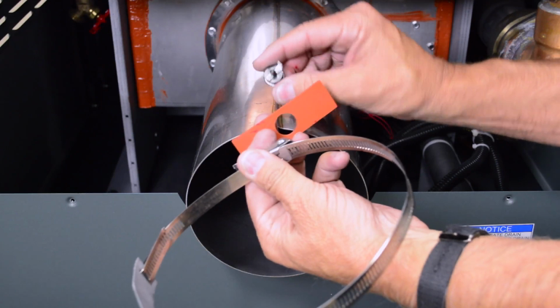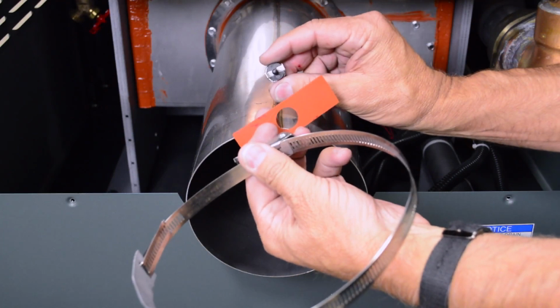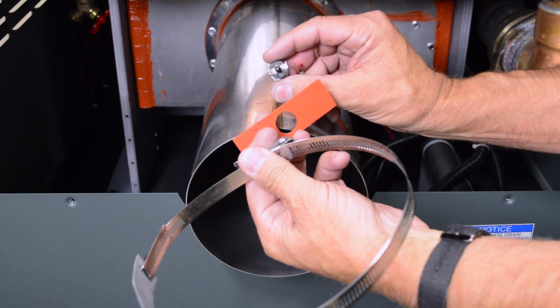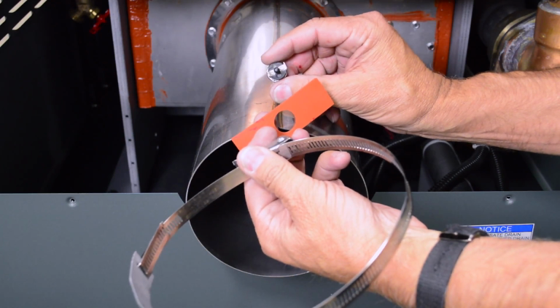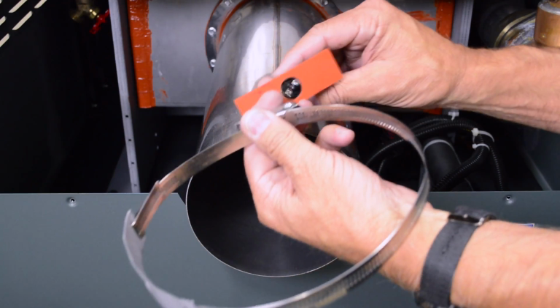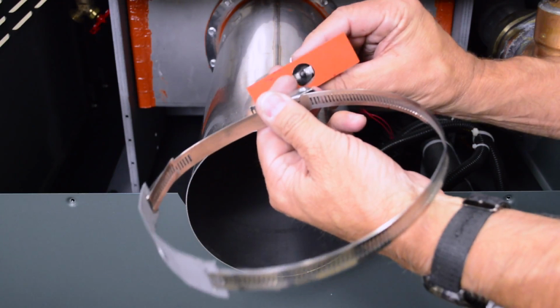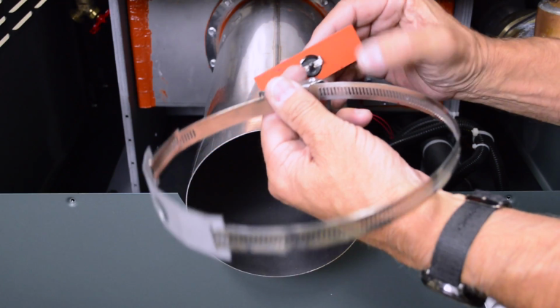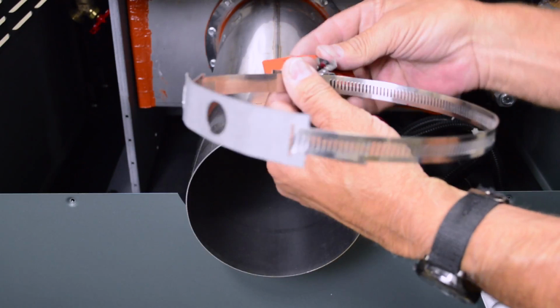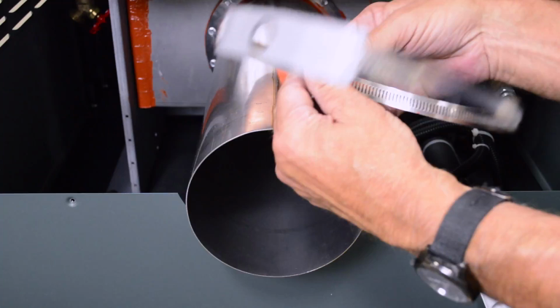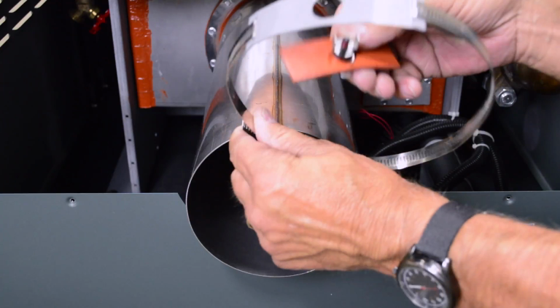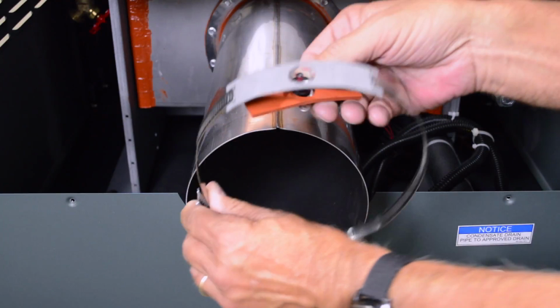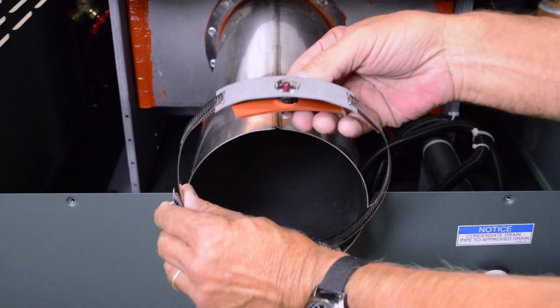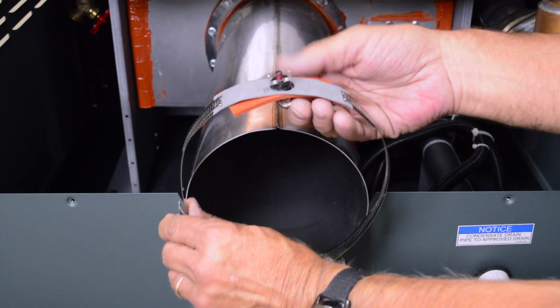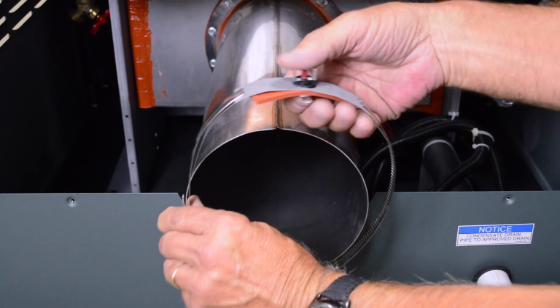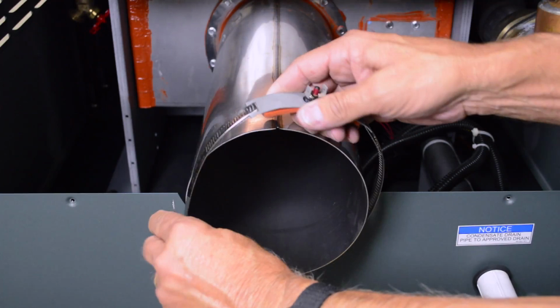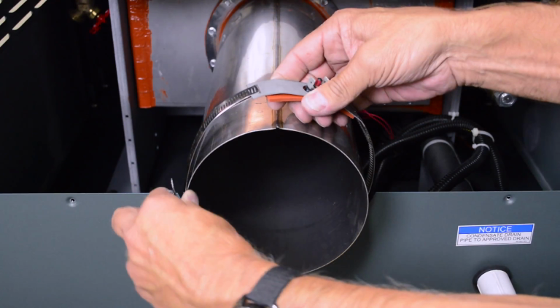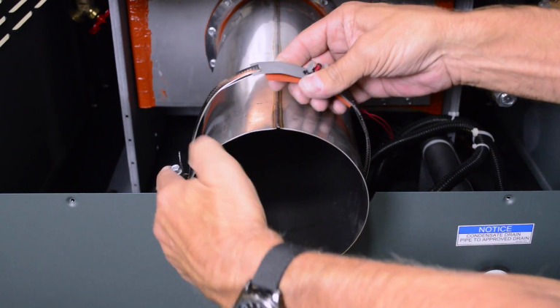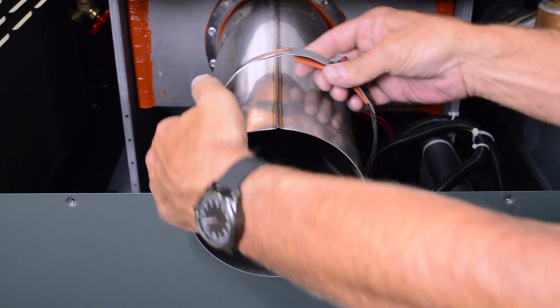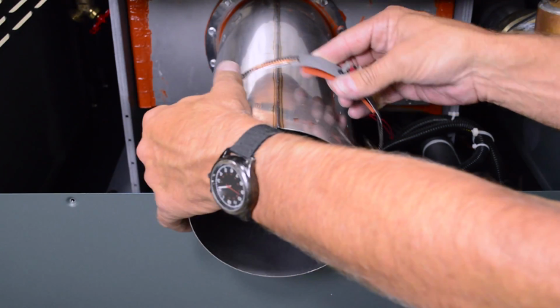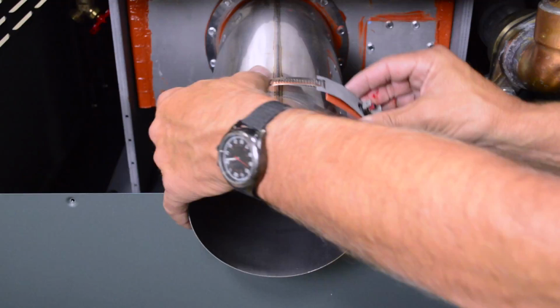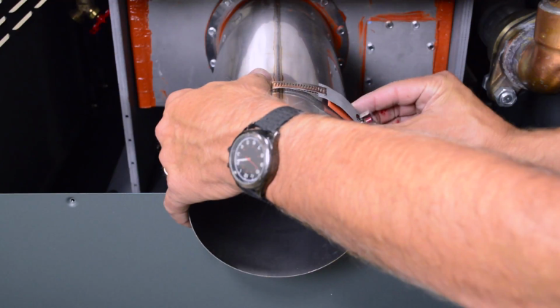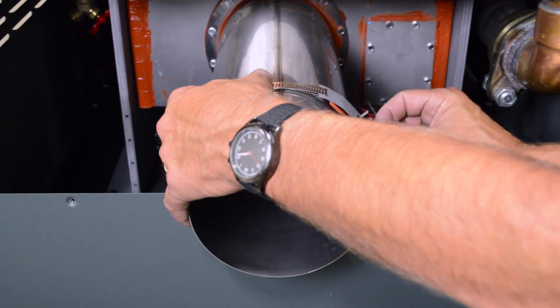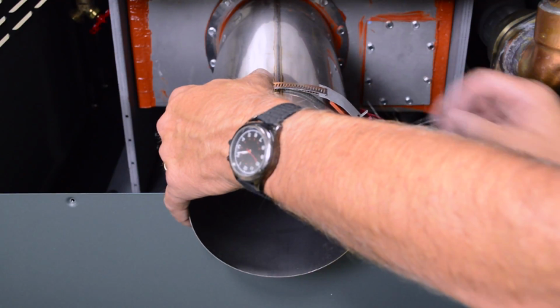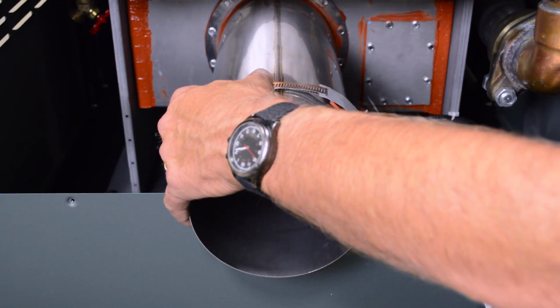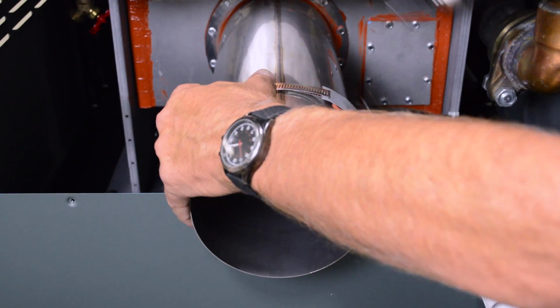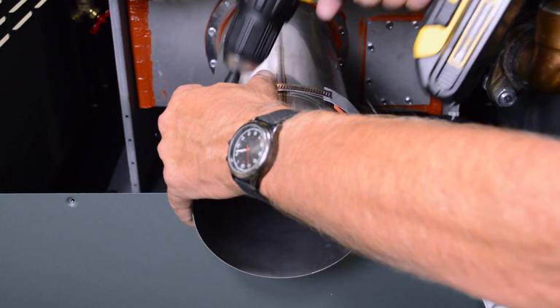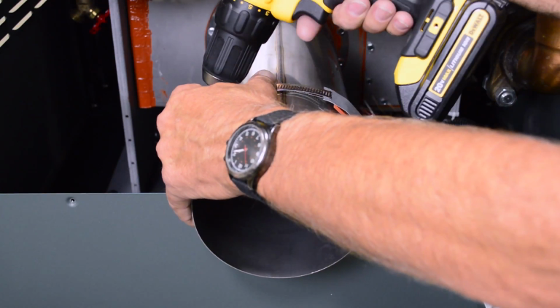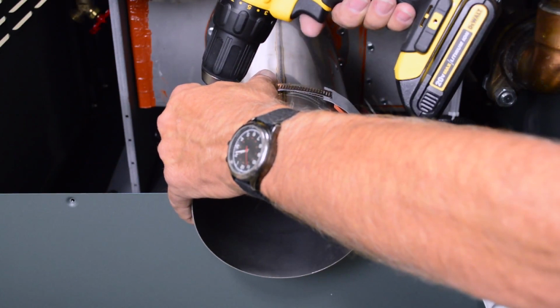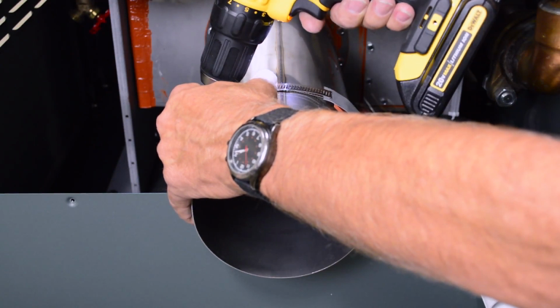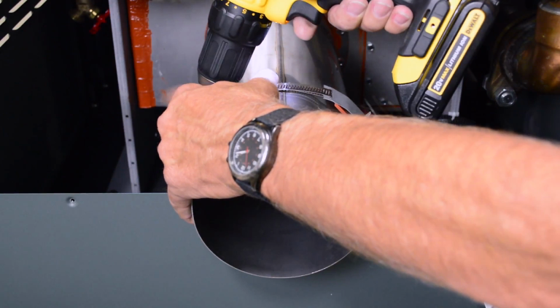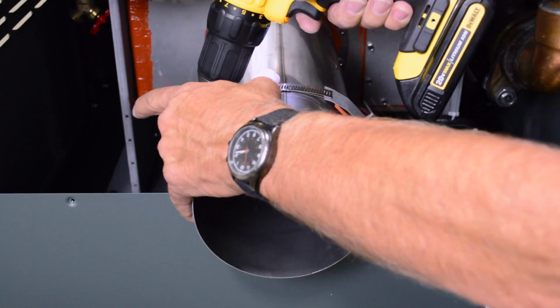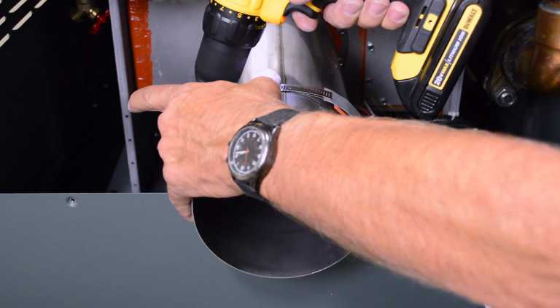Assemble the manual reset vent limit switch by inserting the limit through the opening in the gasket and vent limit strap. Slide the vent limit strap and limit onto the flue exhaust adapter assembly. Using your drill, tighten the strap, then trim as needed.